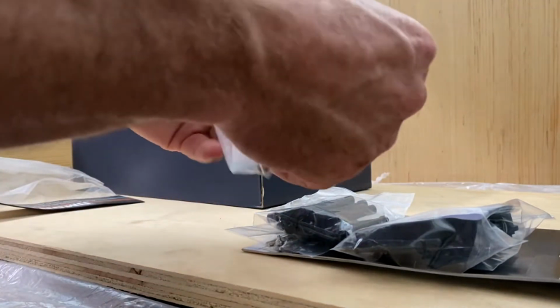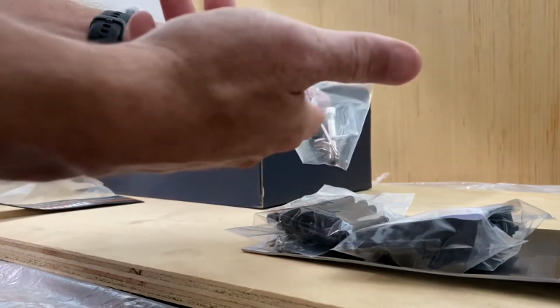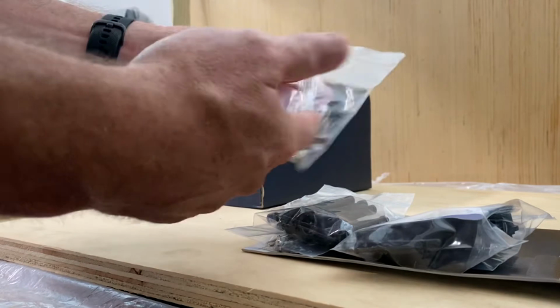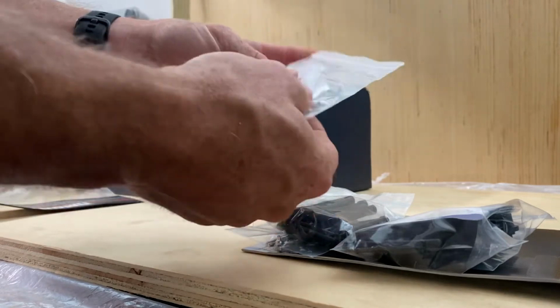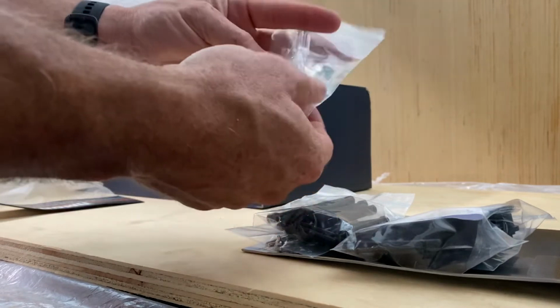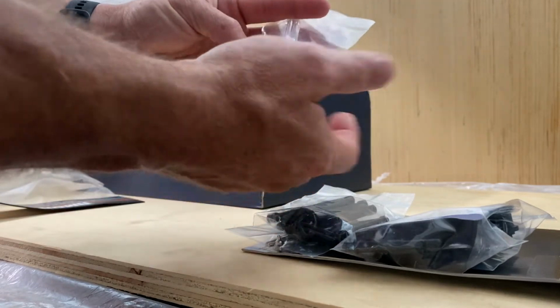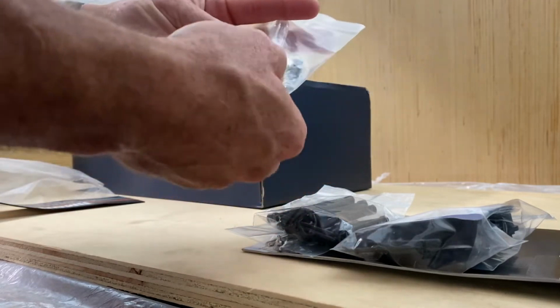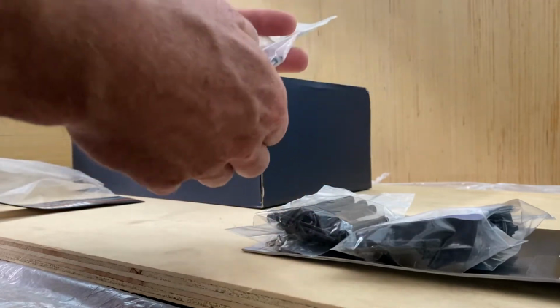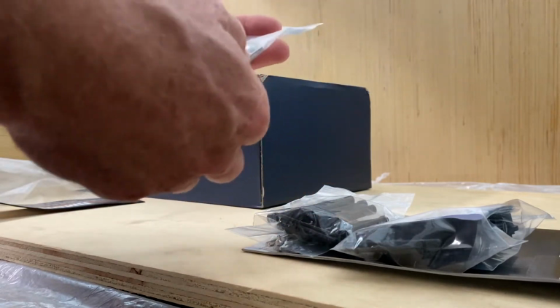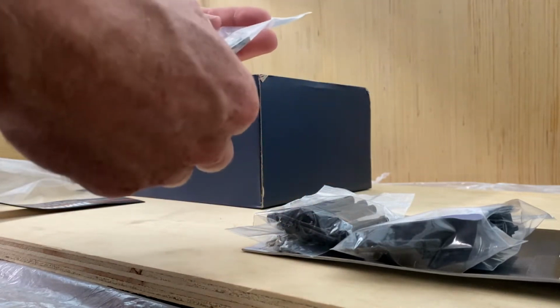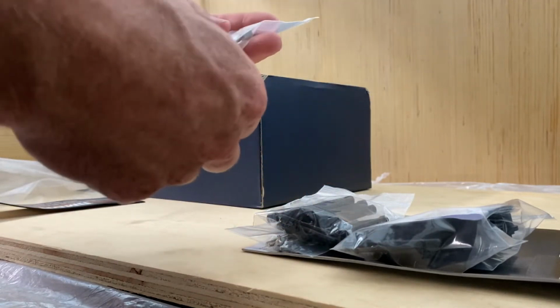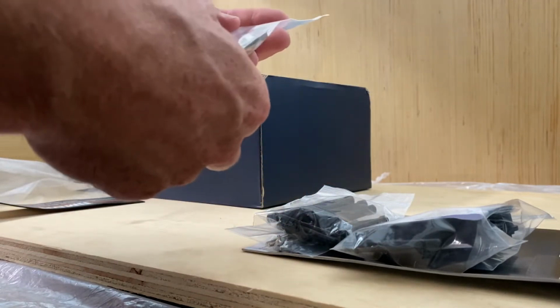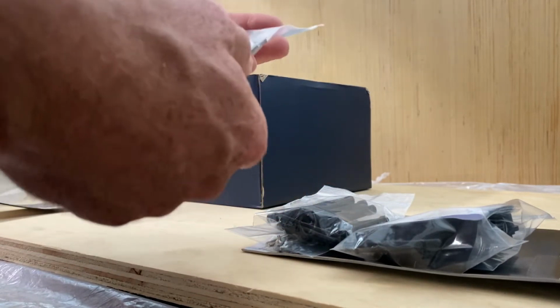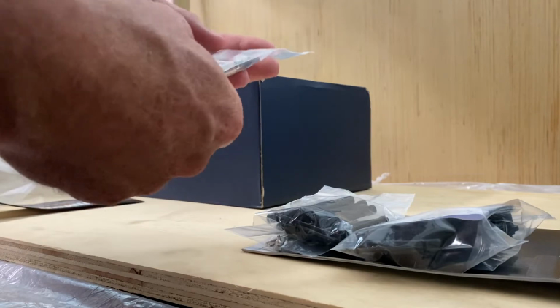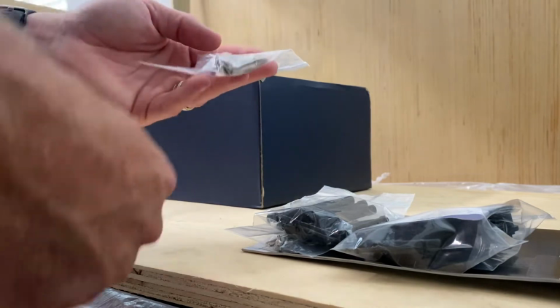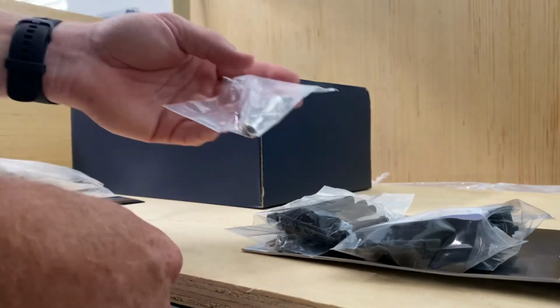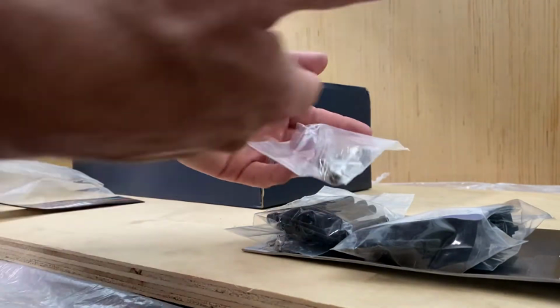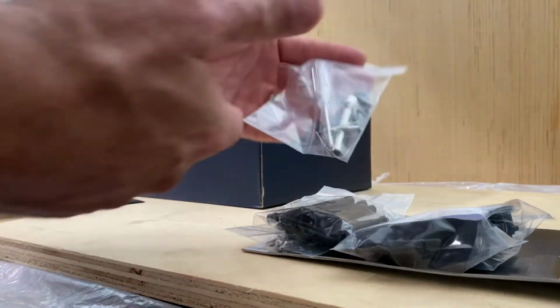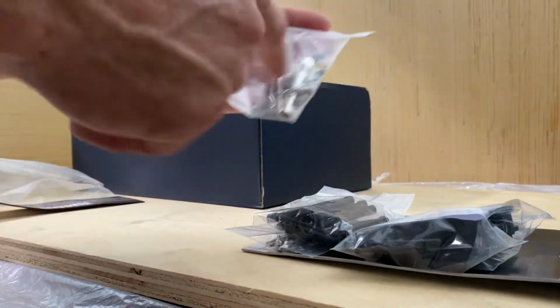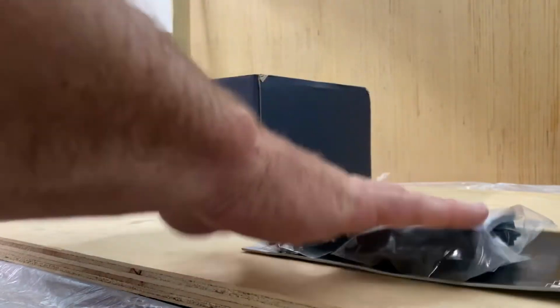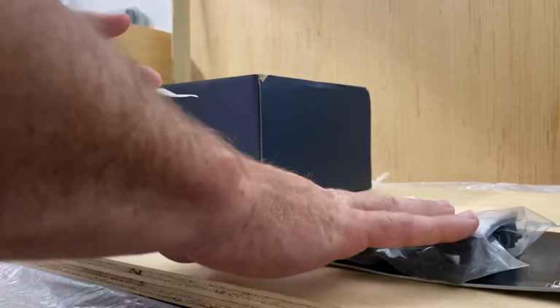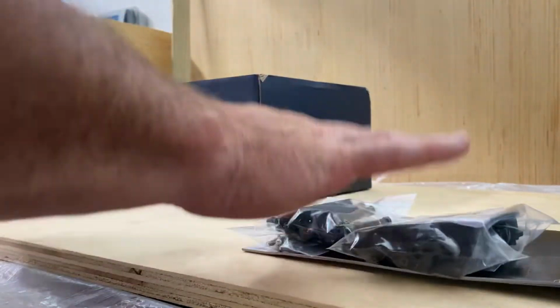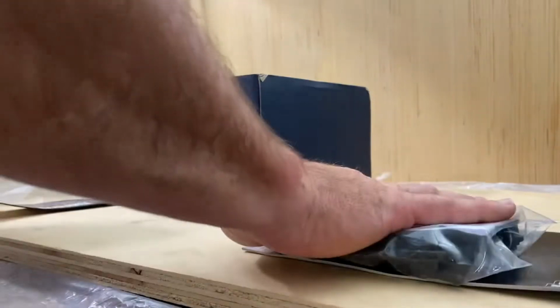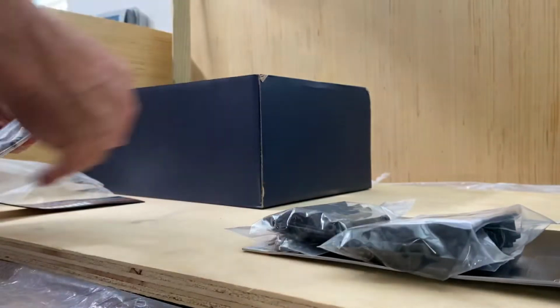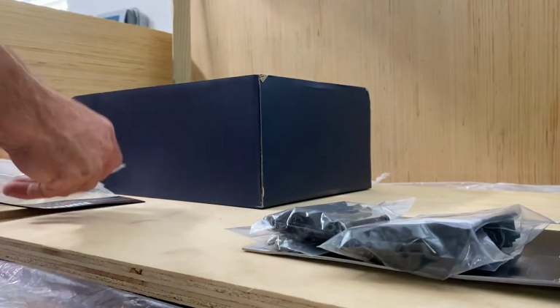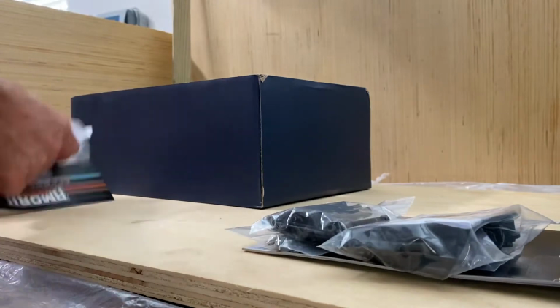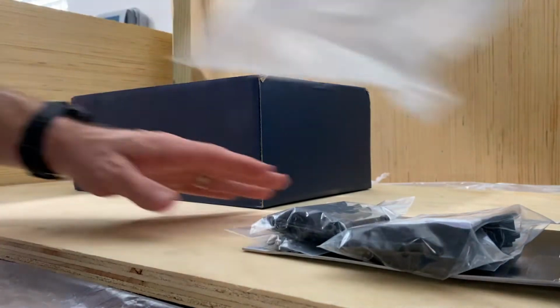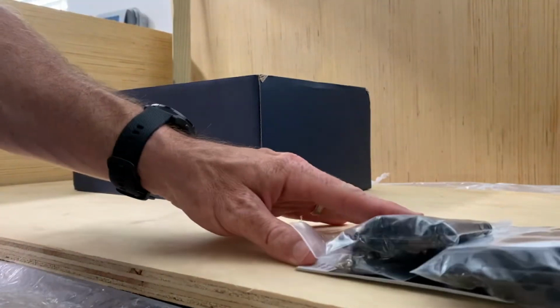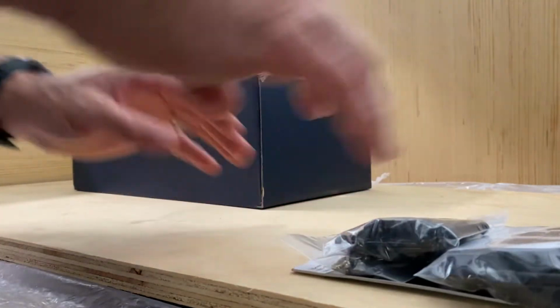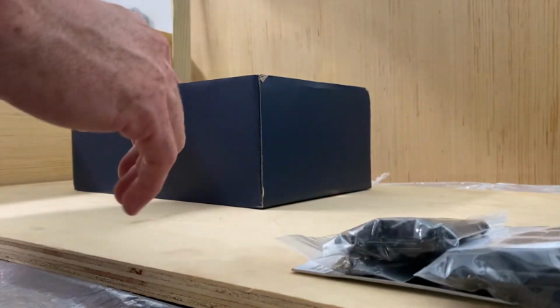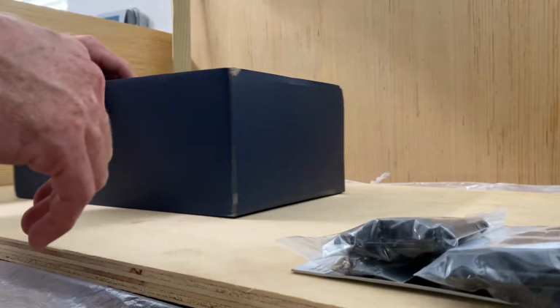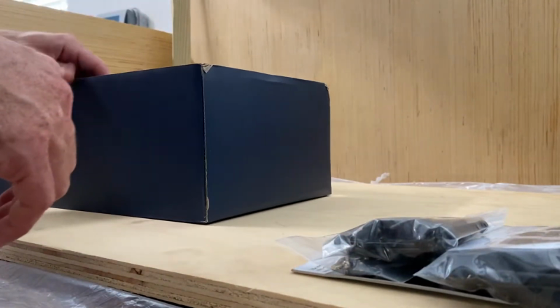And then of course just the typical body clips and a little wrench that they give you, and of course a Phillips head — but that comes with everything. This is nice that they actually give you this extra stuff right here, because there are no other ones that I know of that do that.